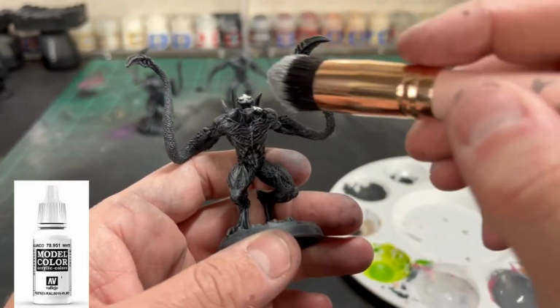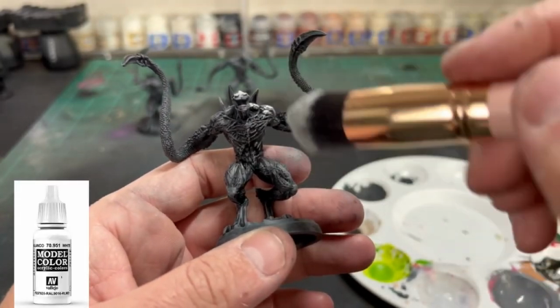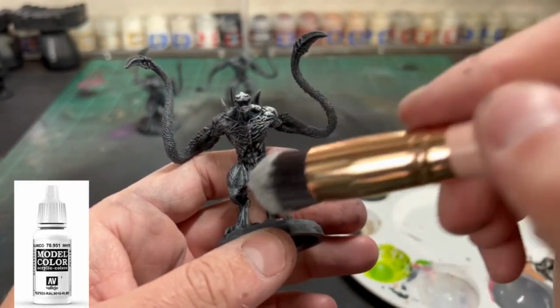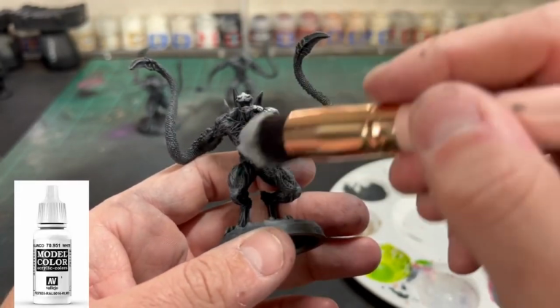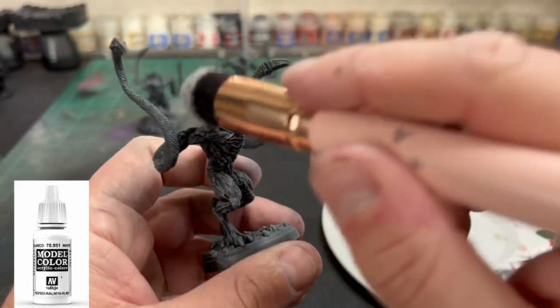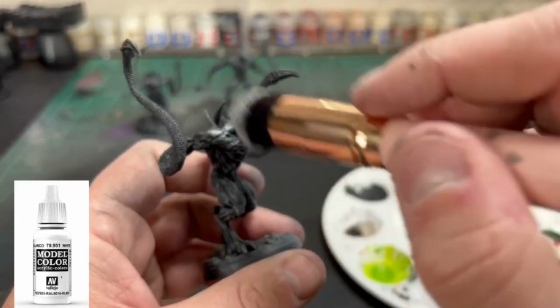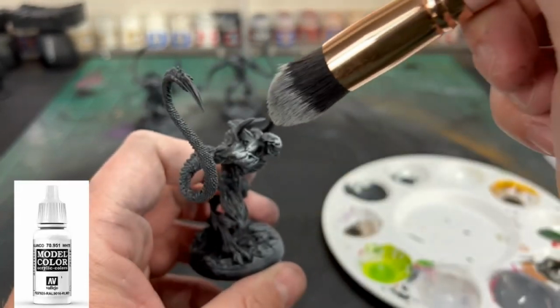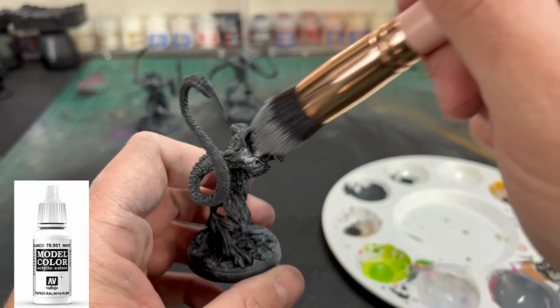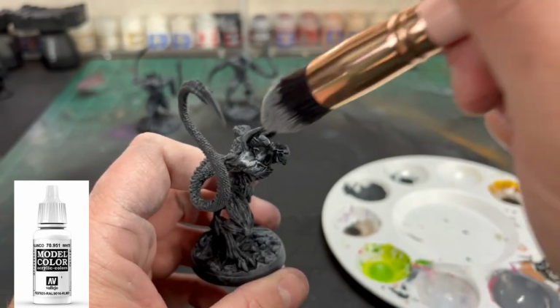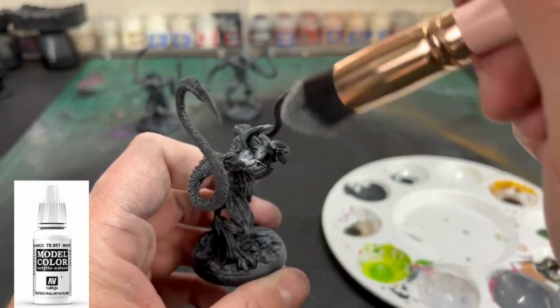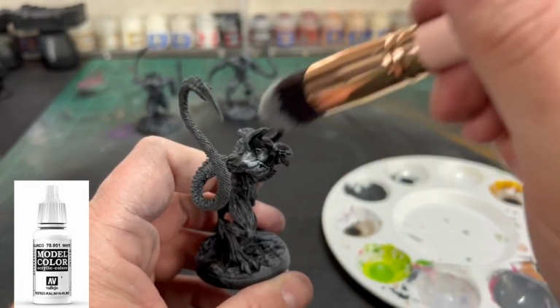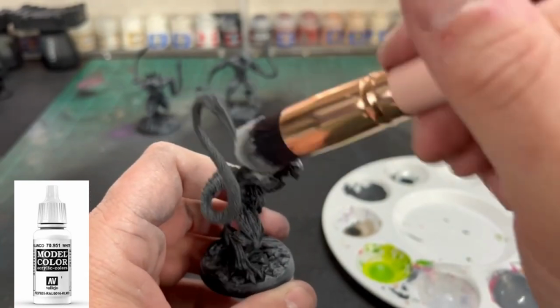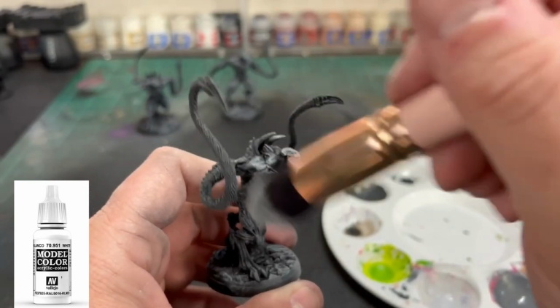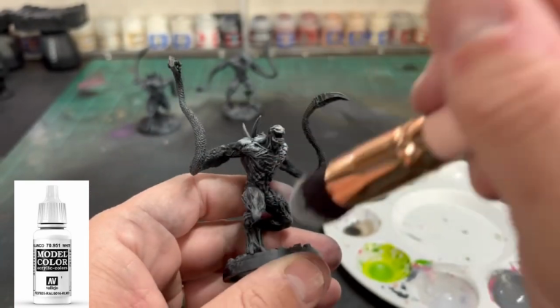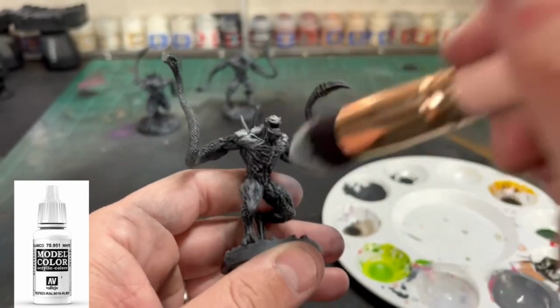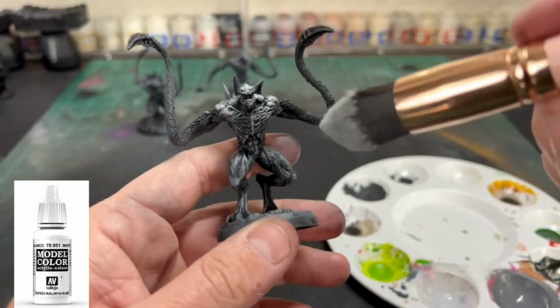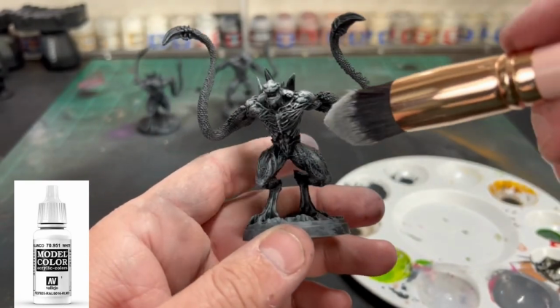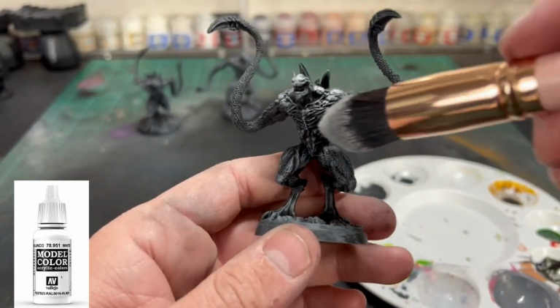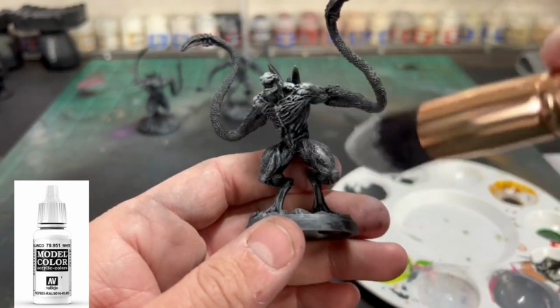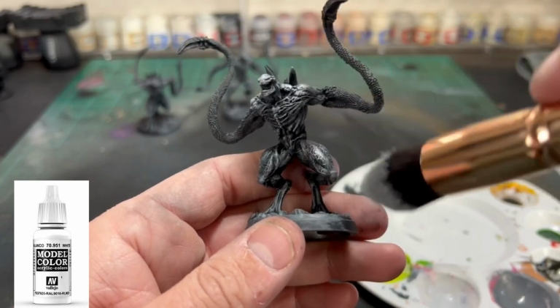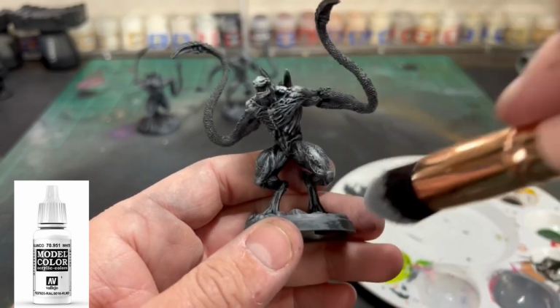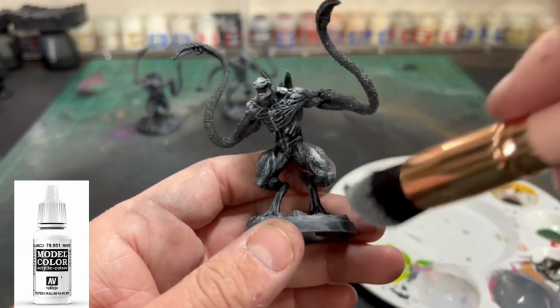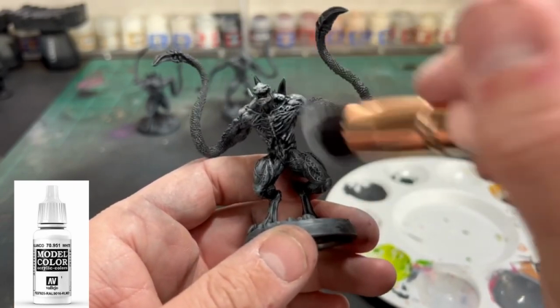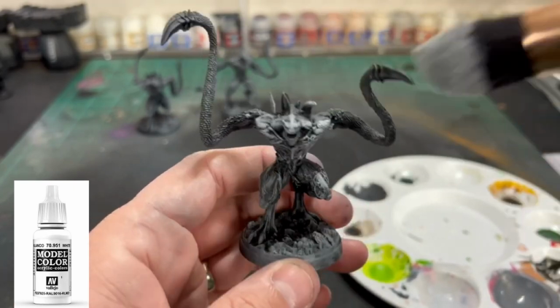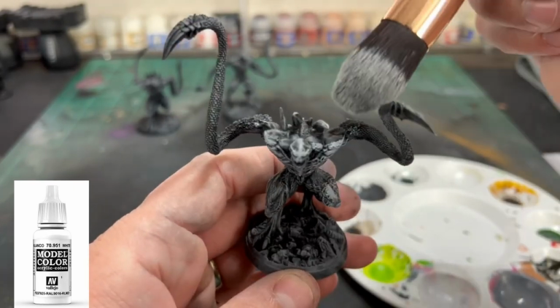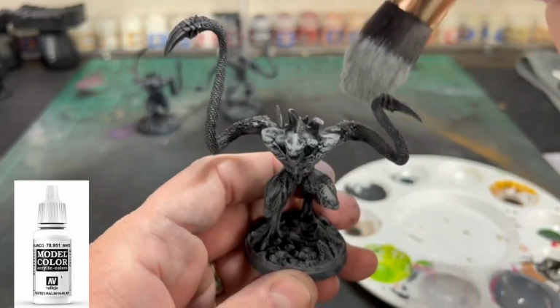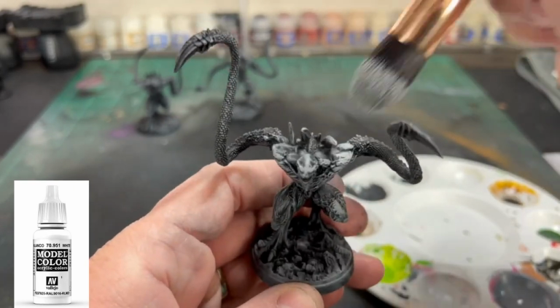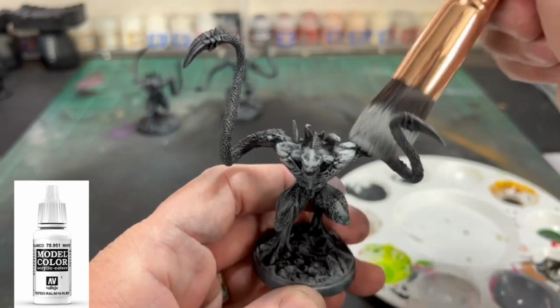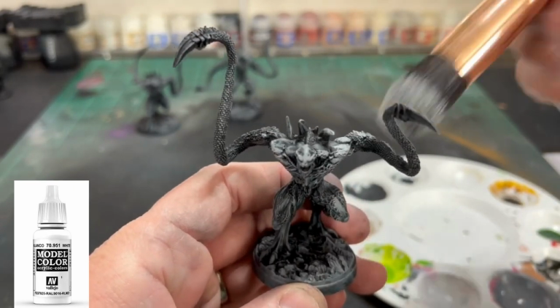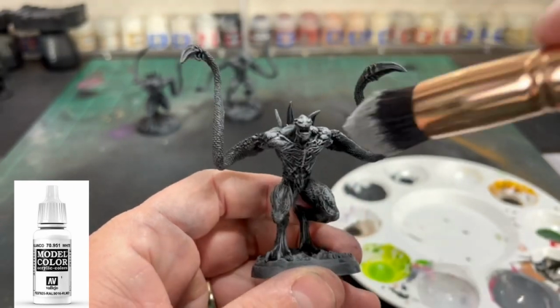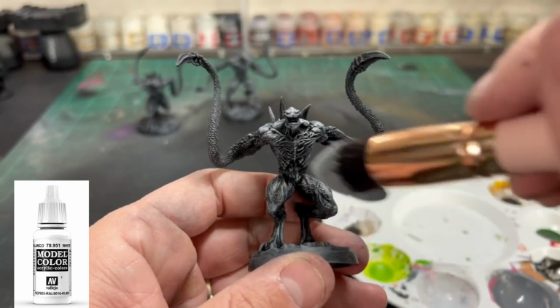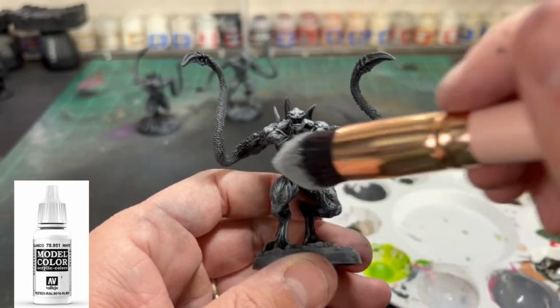Next we're going to take some white and focus it on the head, the shoulders, and the quadriceps most importantly. This is going to add to the colors we're about to make and how they're going to show through more than others, as you're about to see.